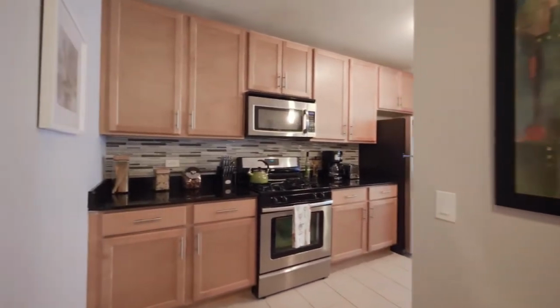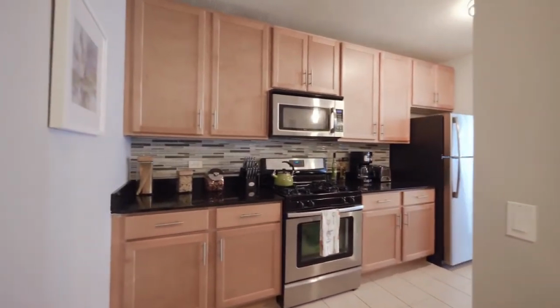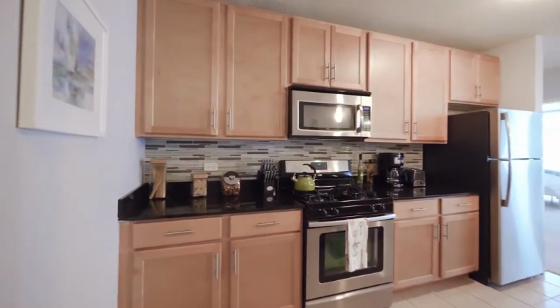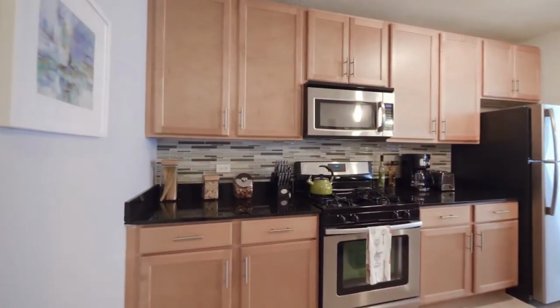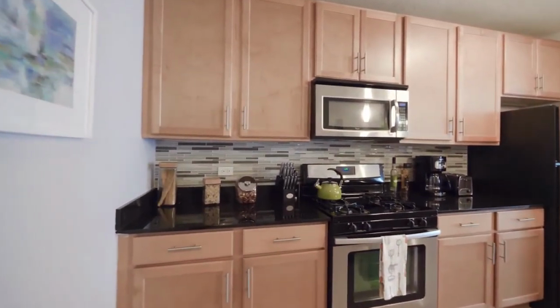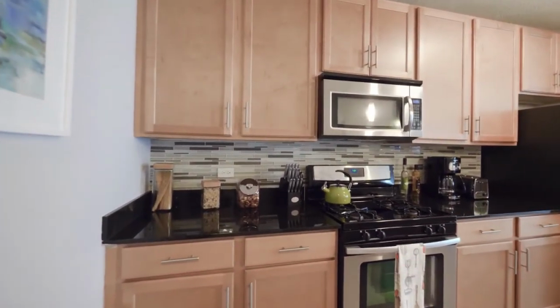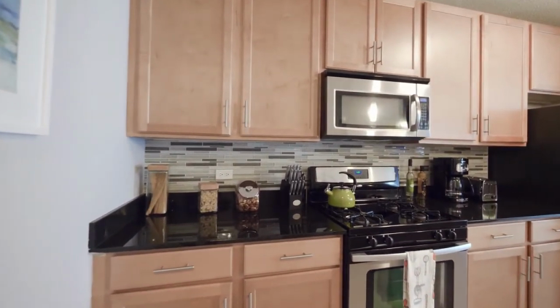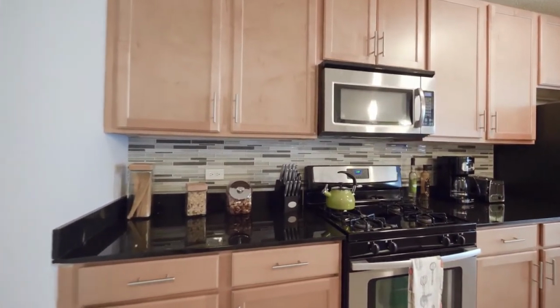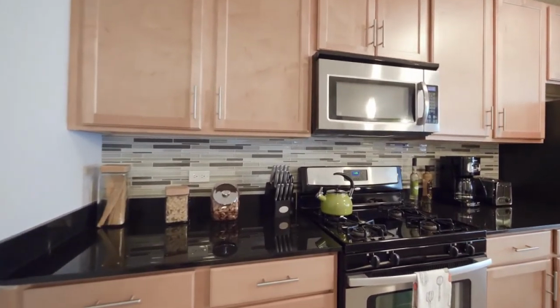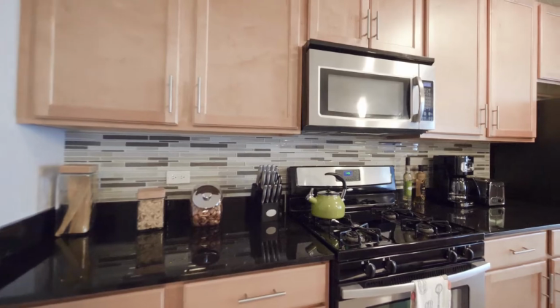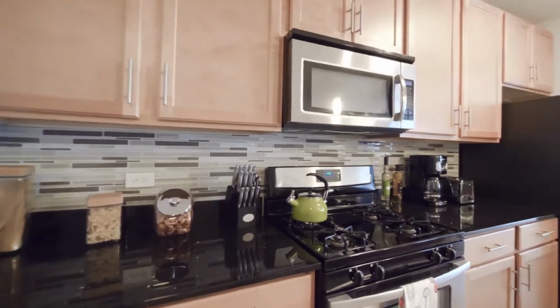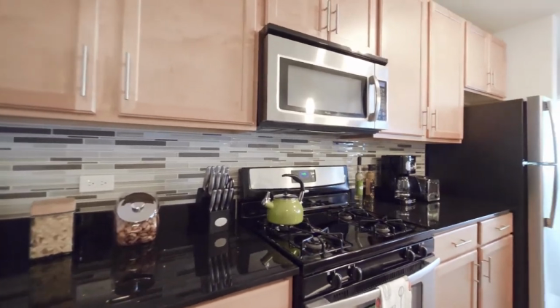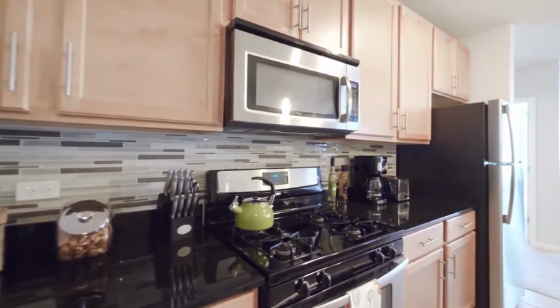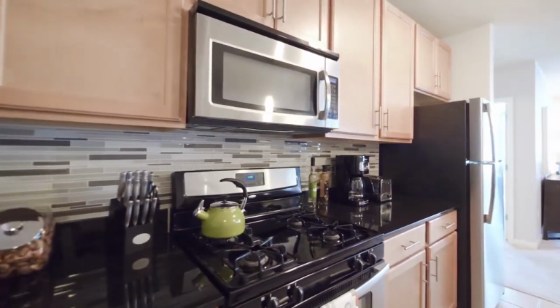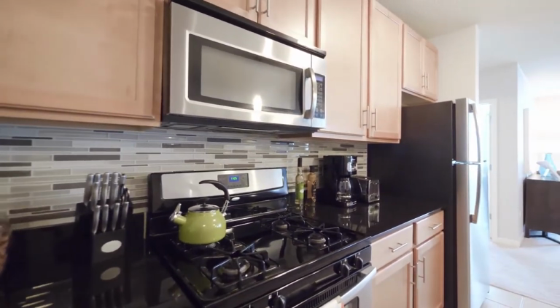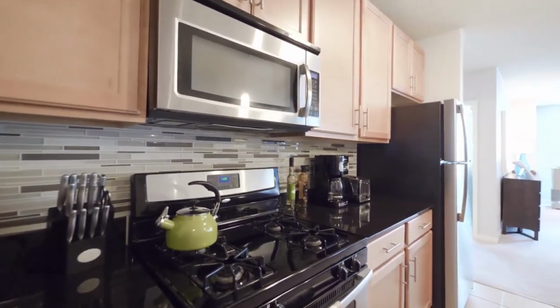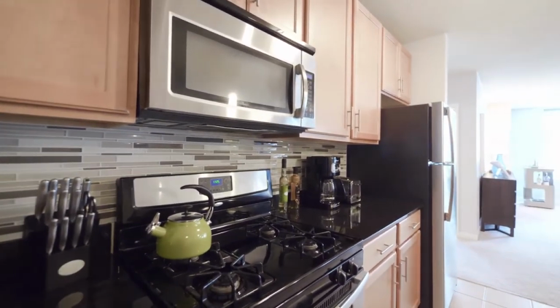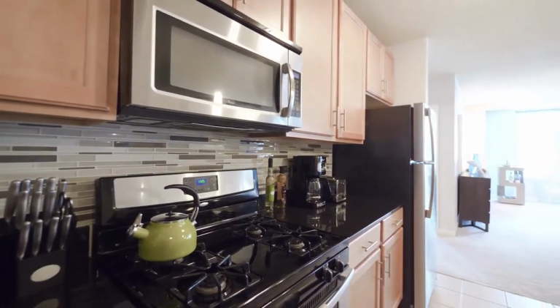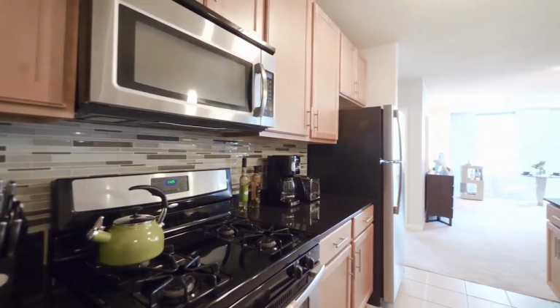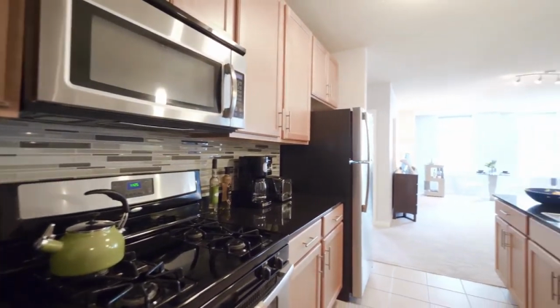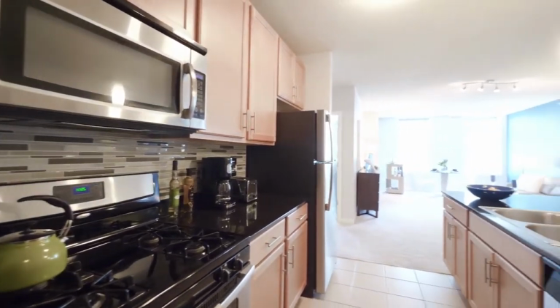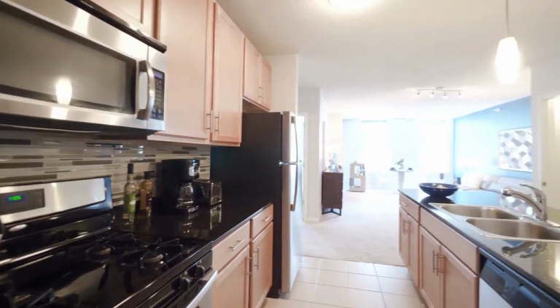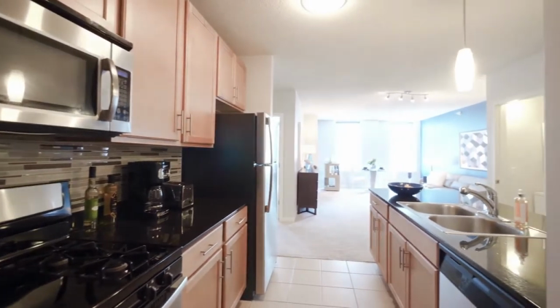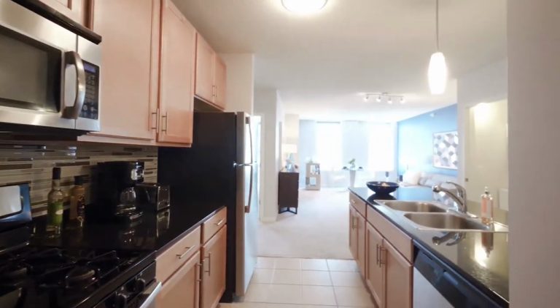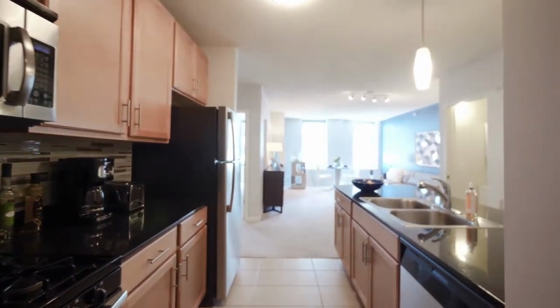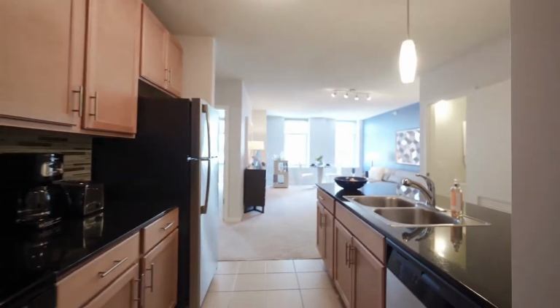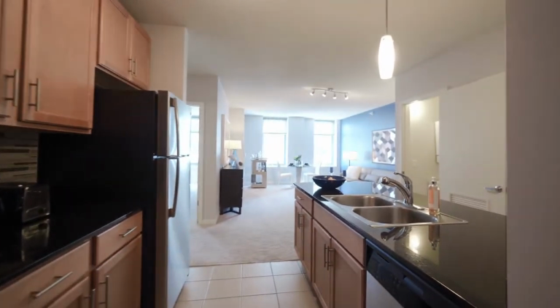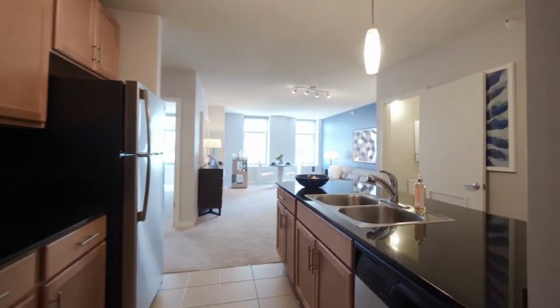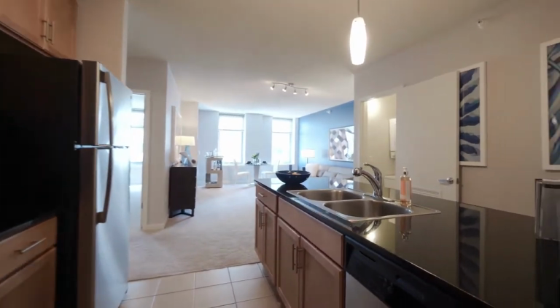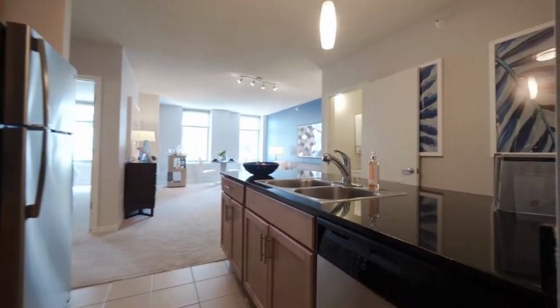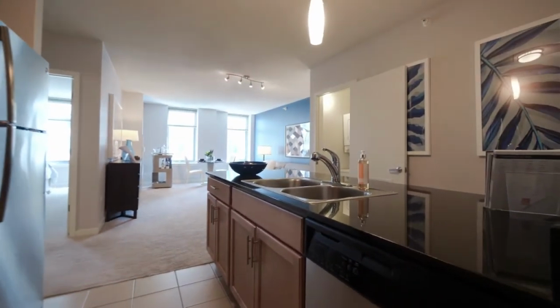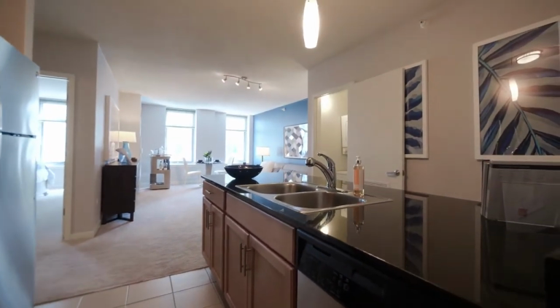A kitchen with a ton of cabinet and counter space. You have quartz counters in black, a four-burner gas range, pendant lighting, and stainless steel appliances.